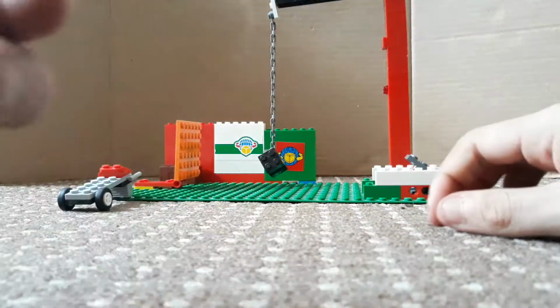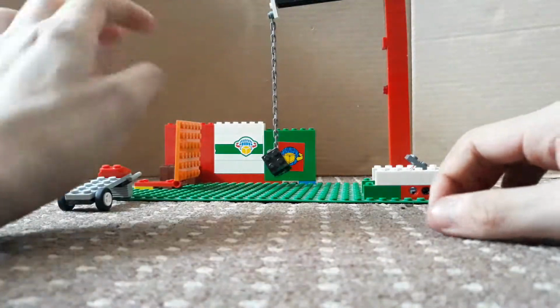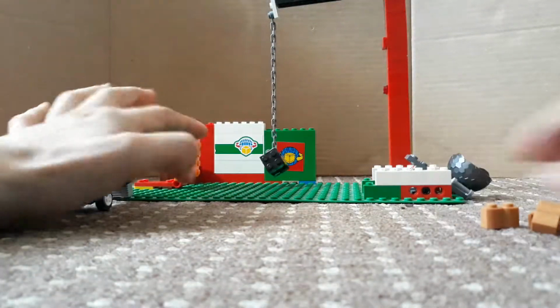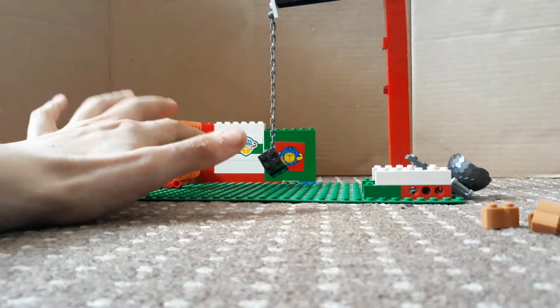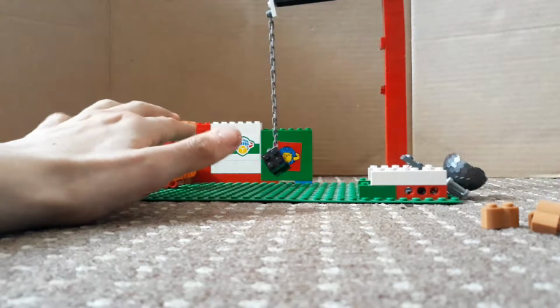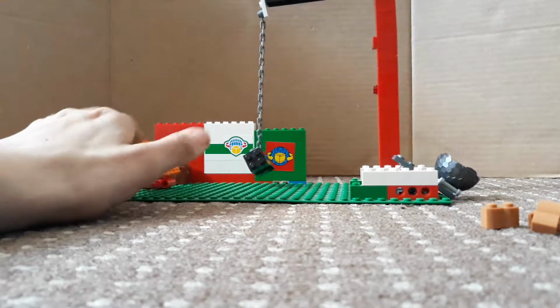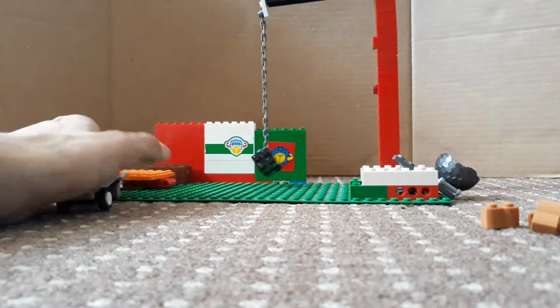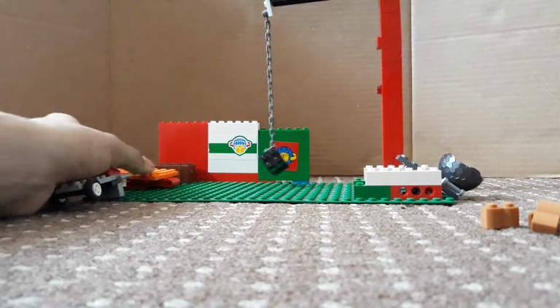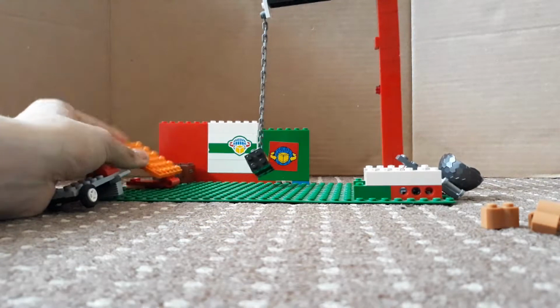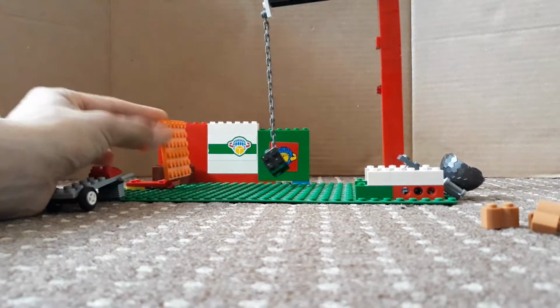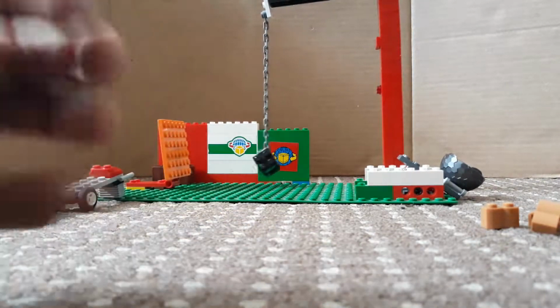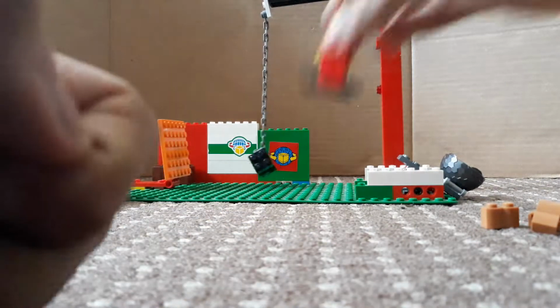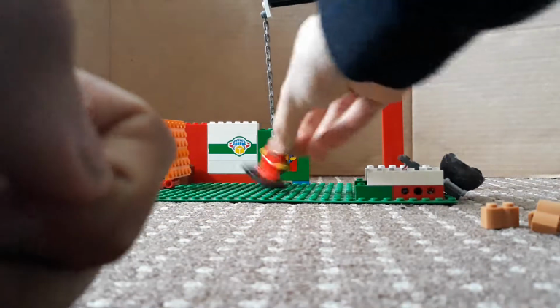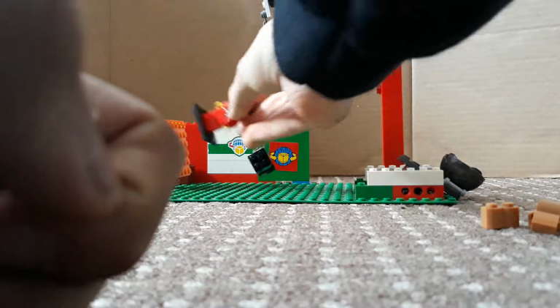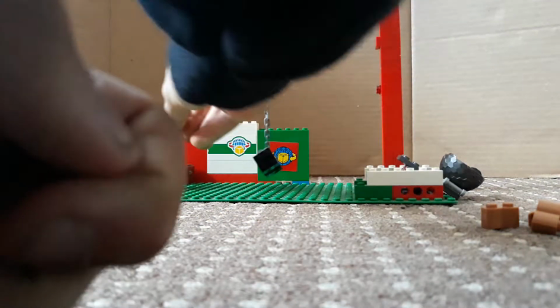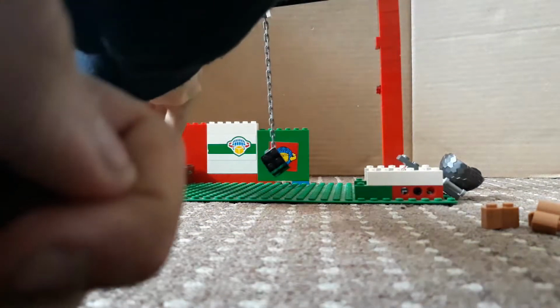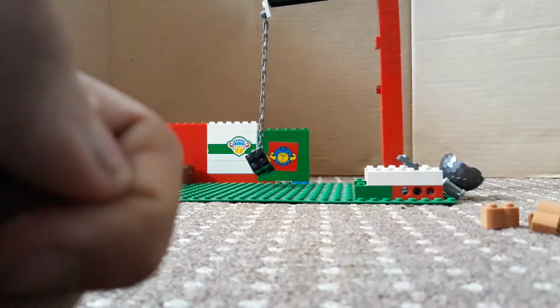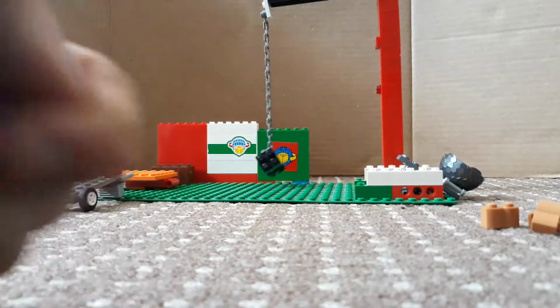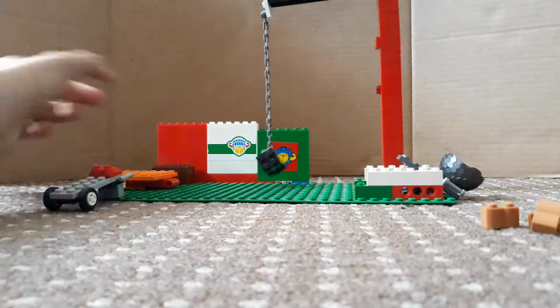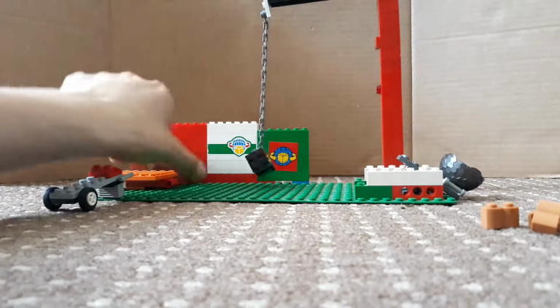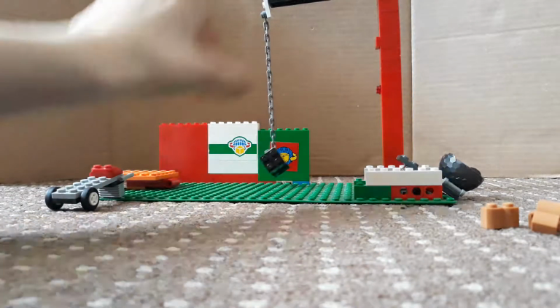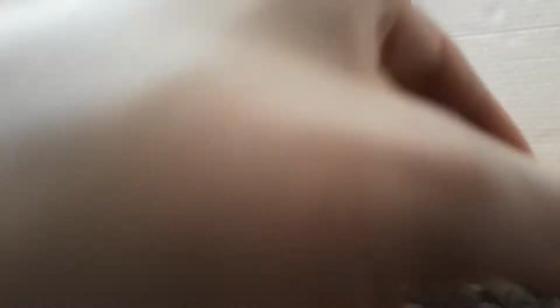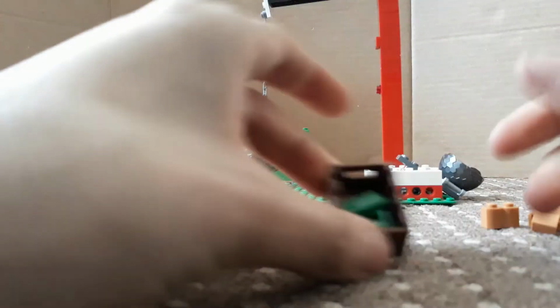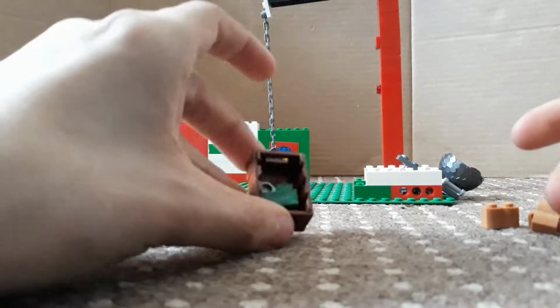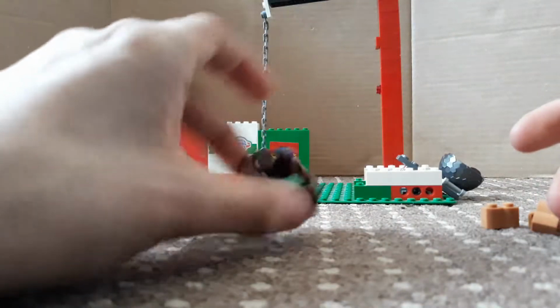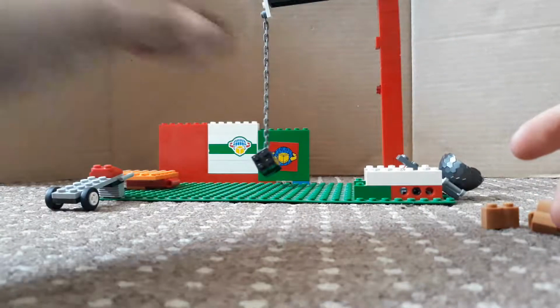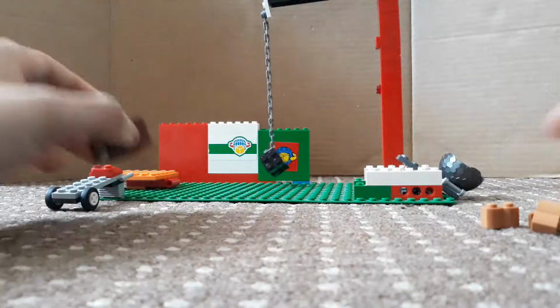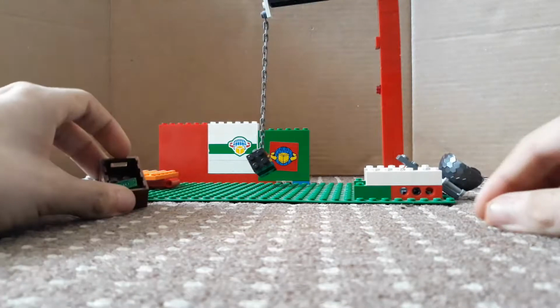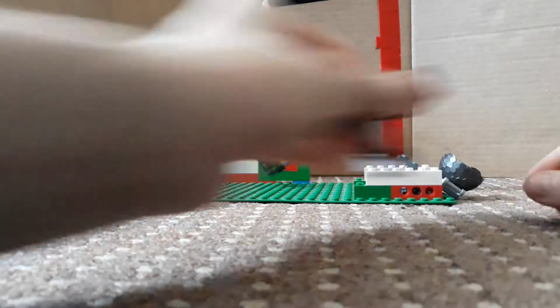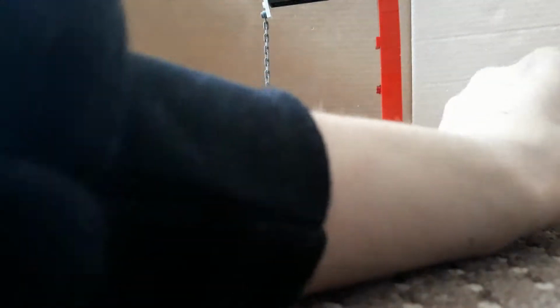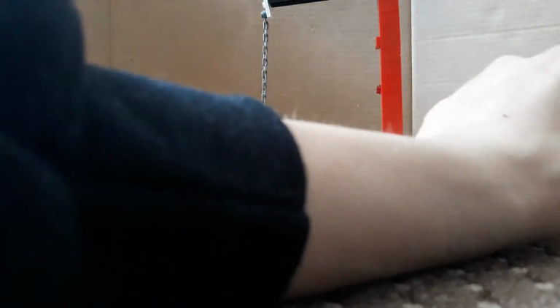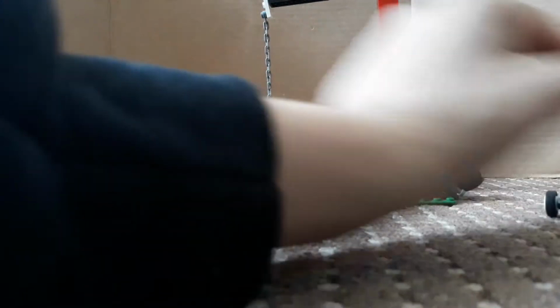We then have this which collapses so you can have a character go through it — ba ba ba, boom. We have this which is just a box with some money in it.